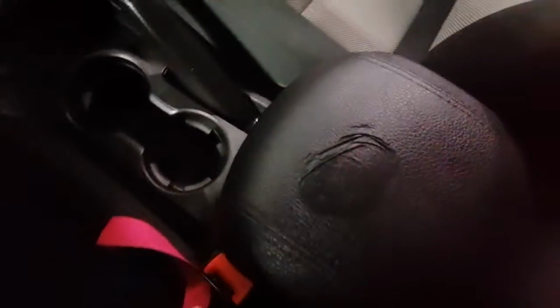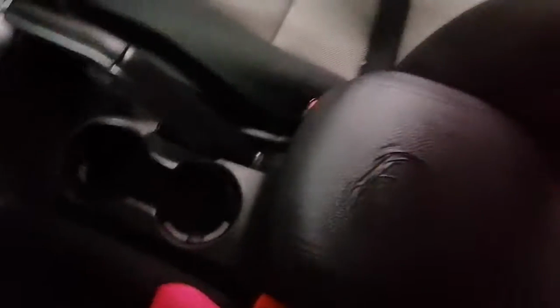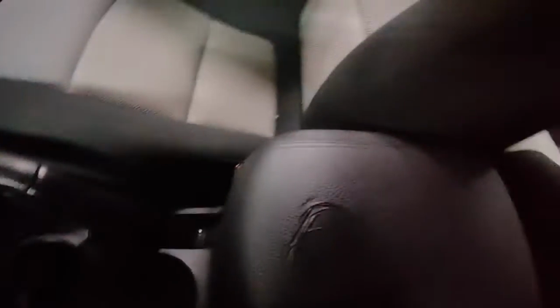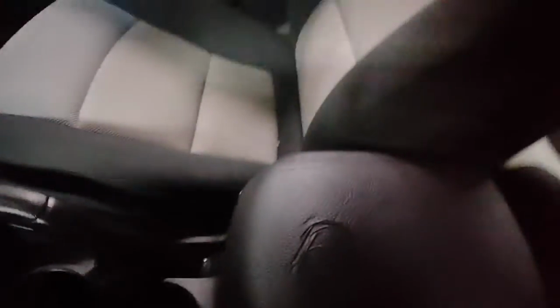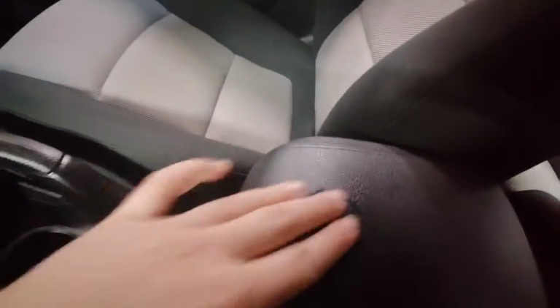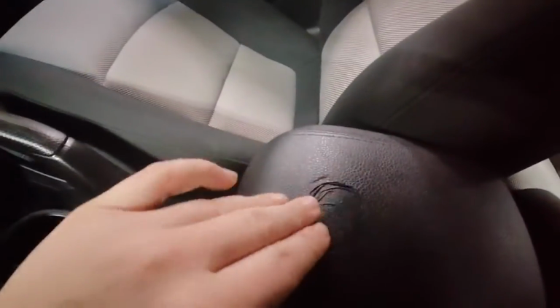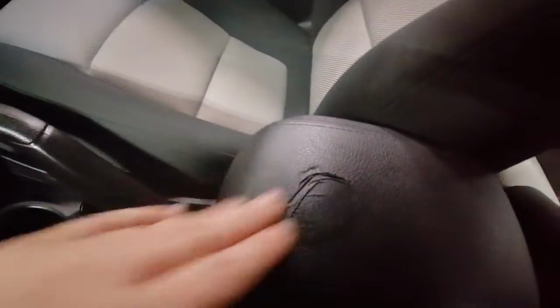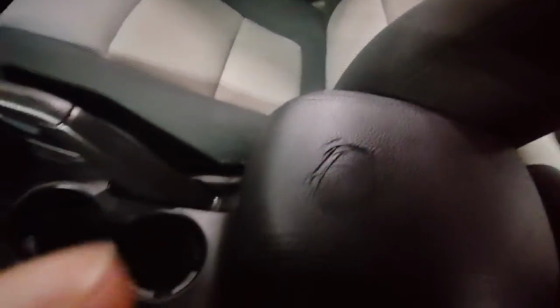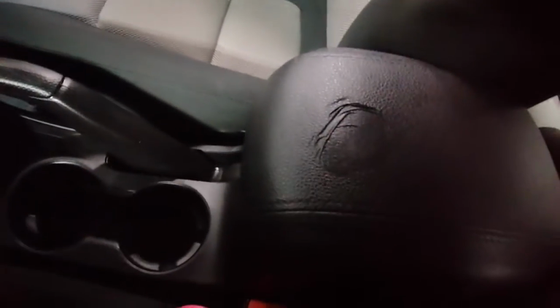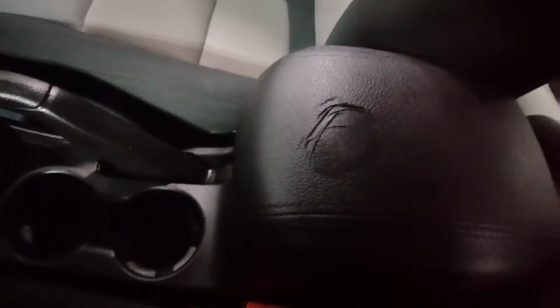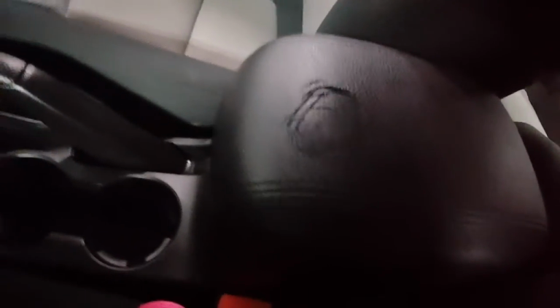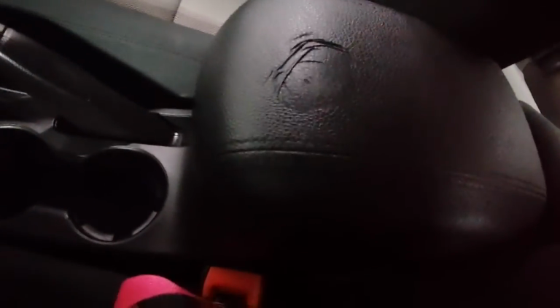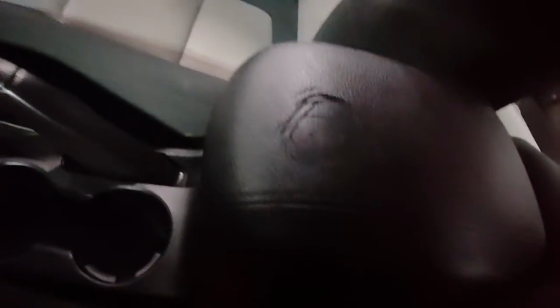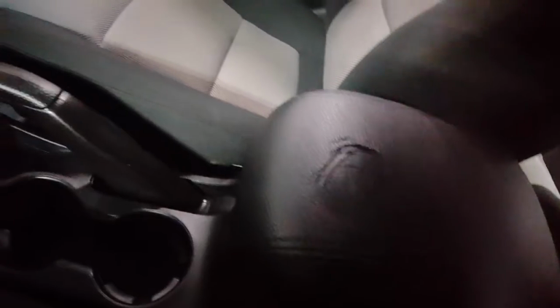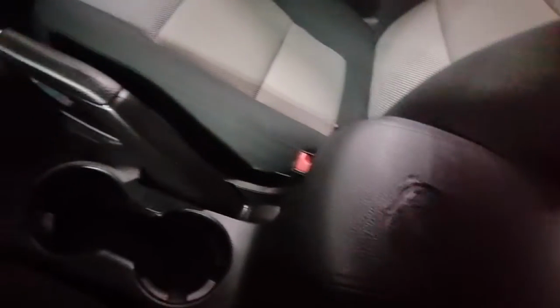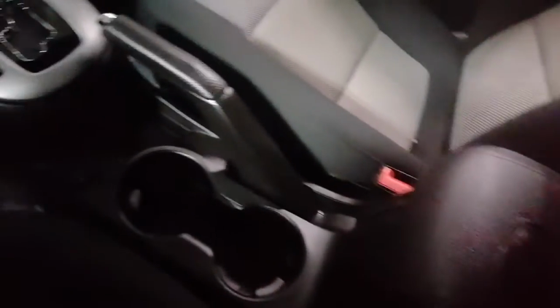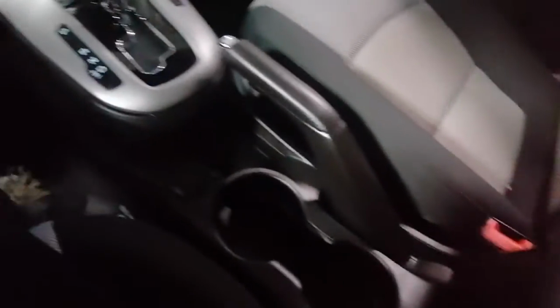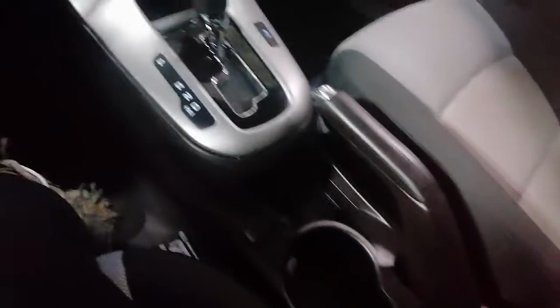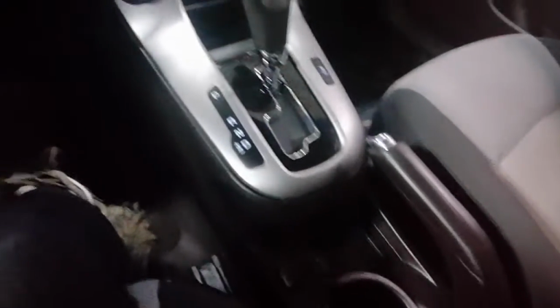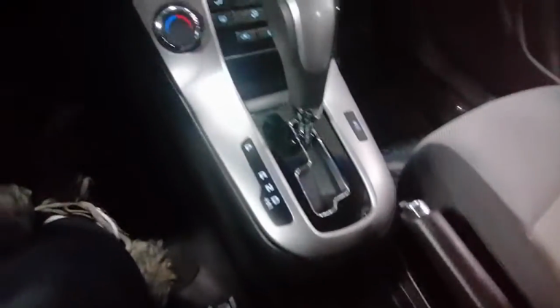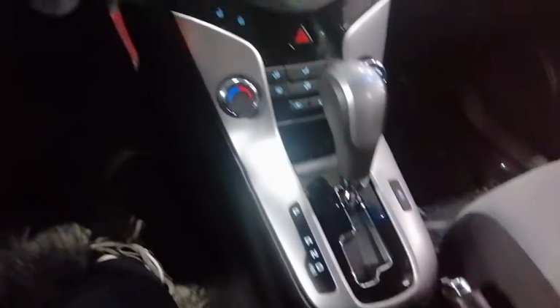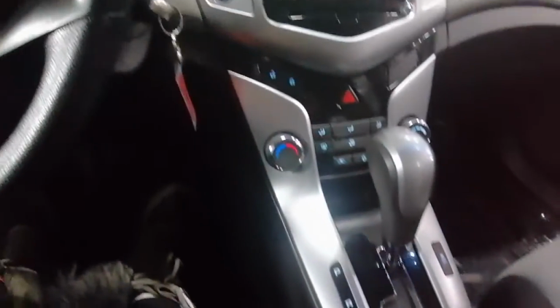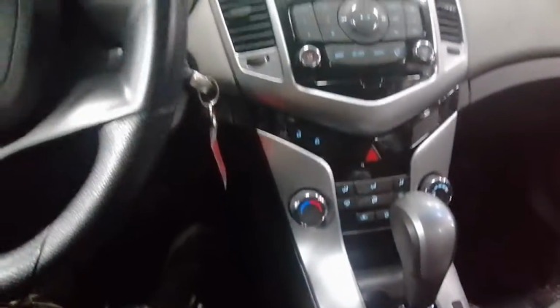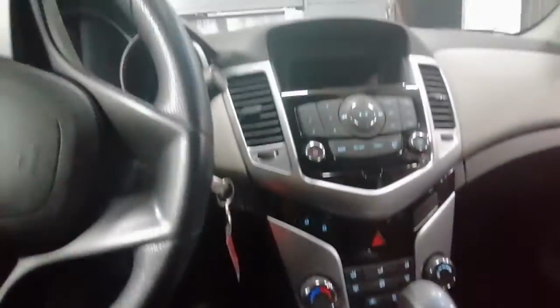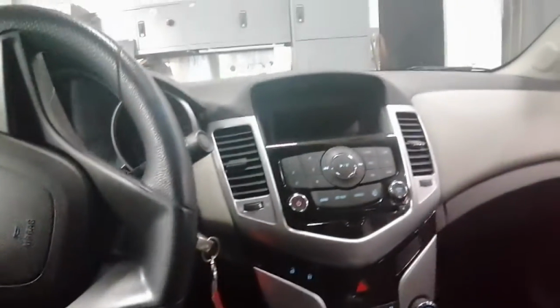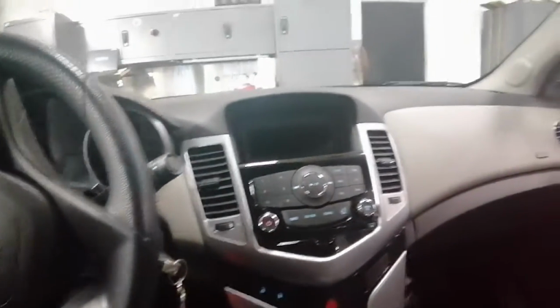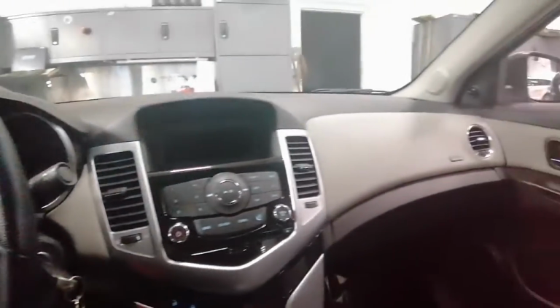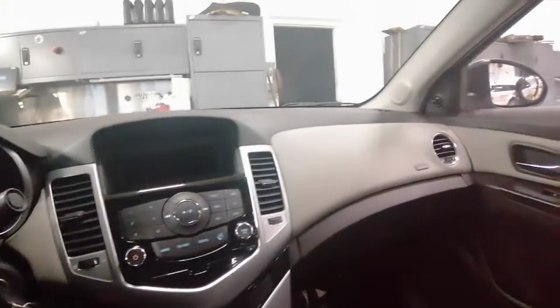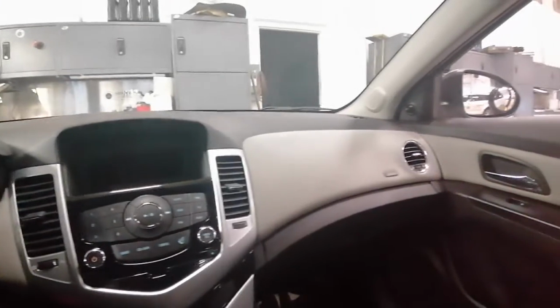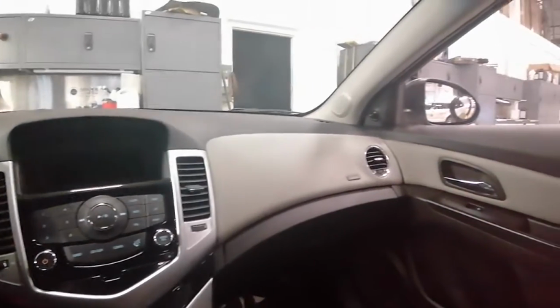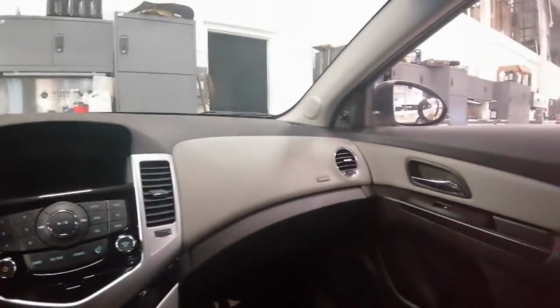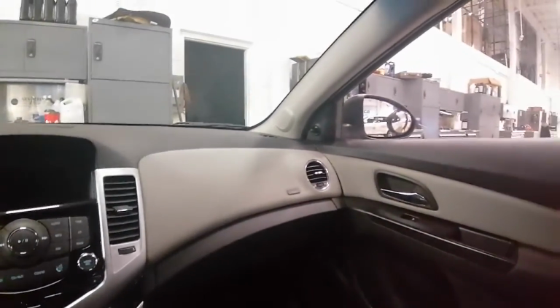Just want to point out this little mark, but nothing too major. All in all, this 2012 Chevy Cruze is in really good condition.